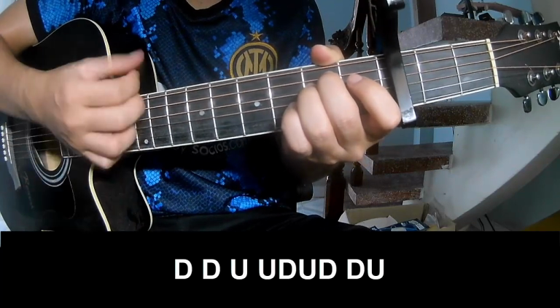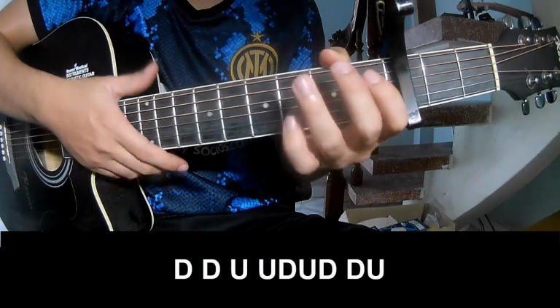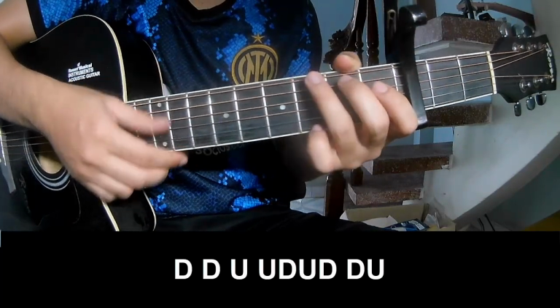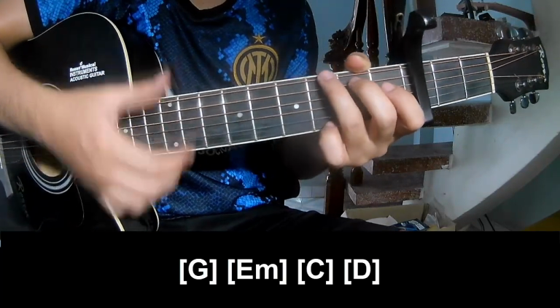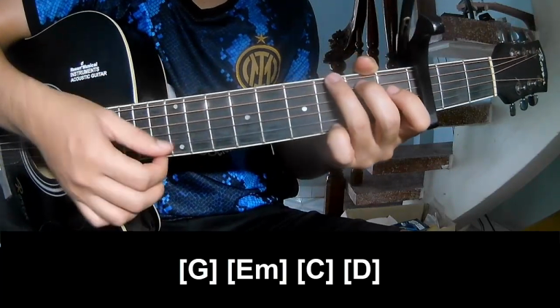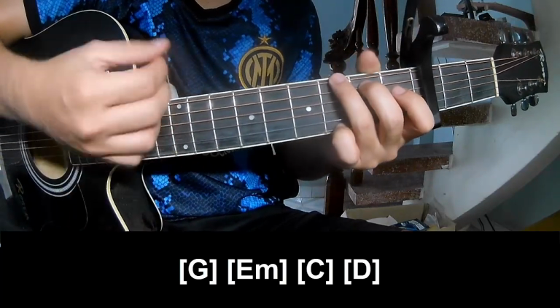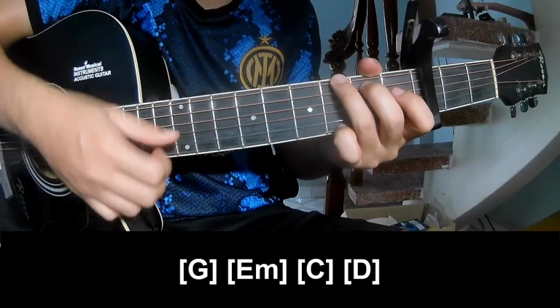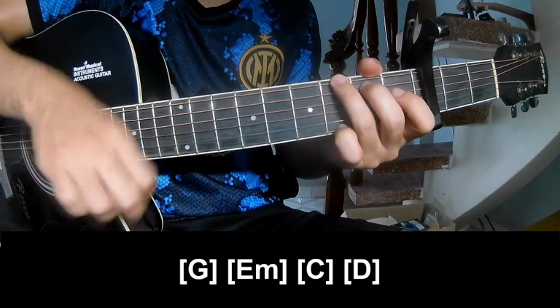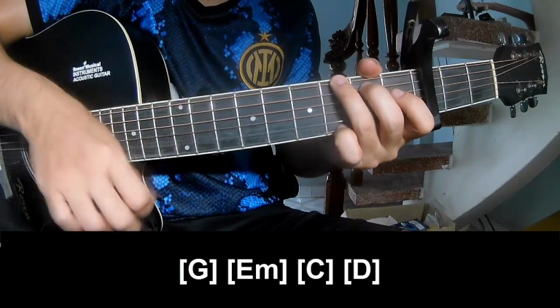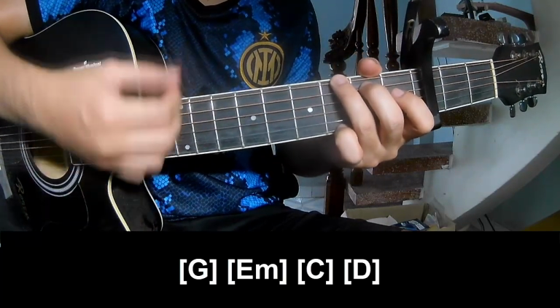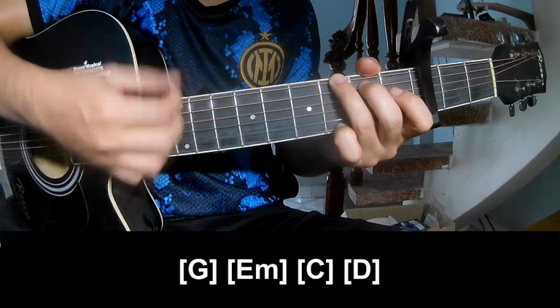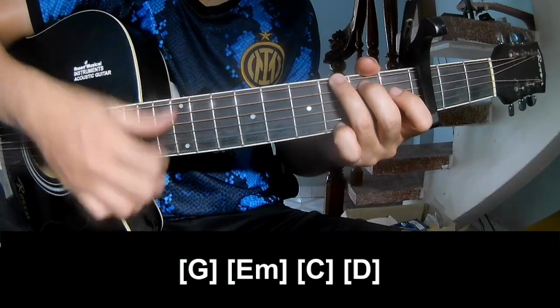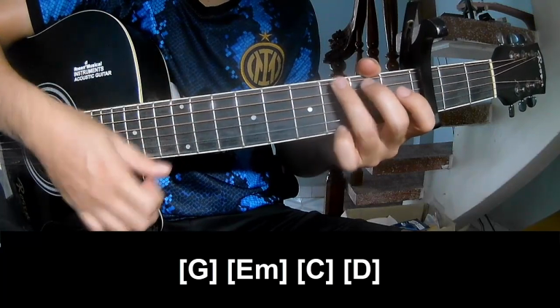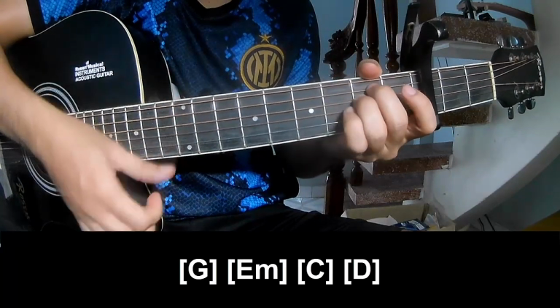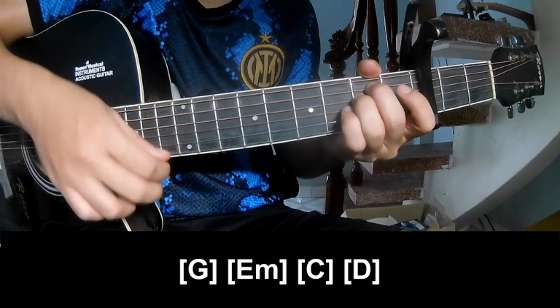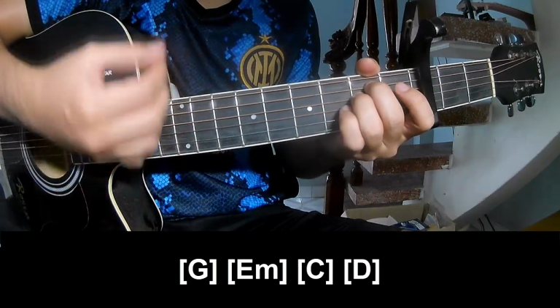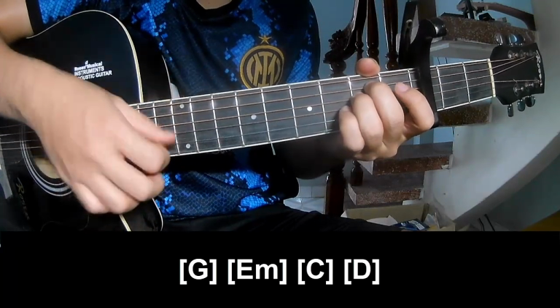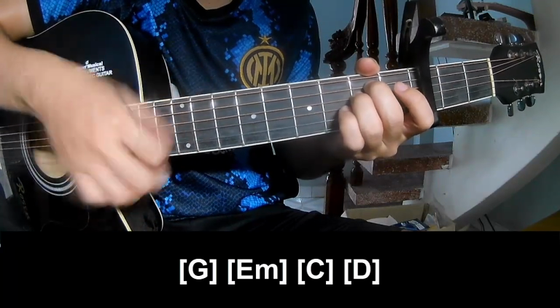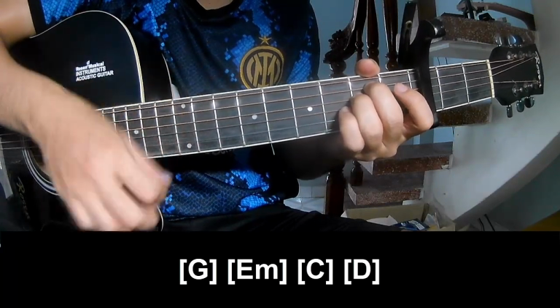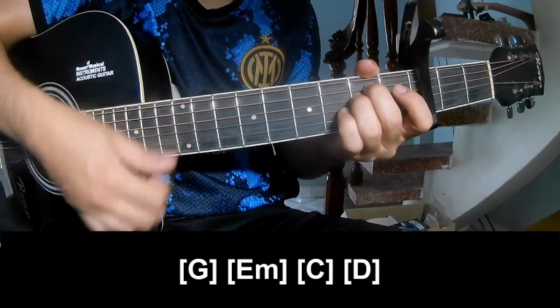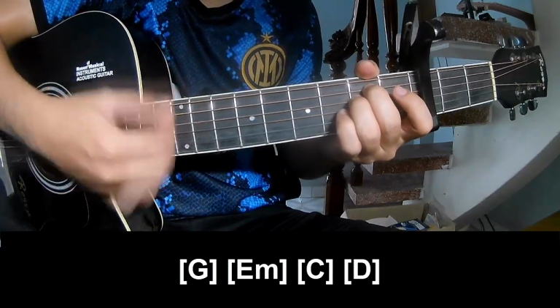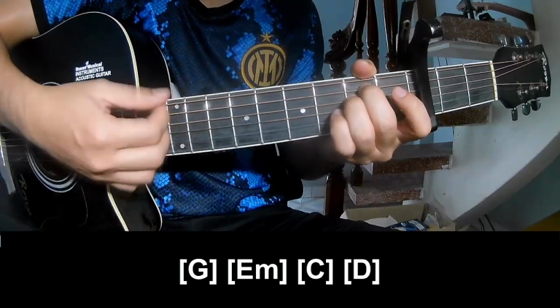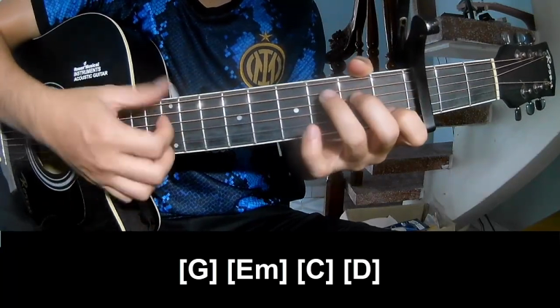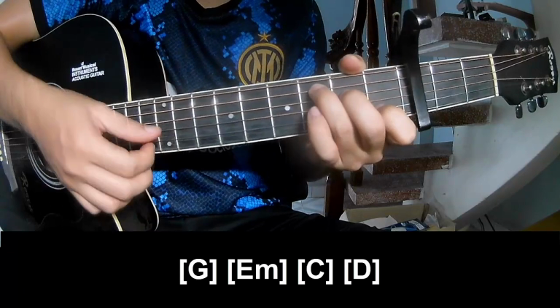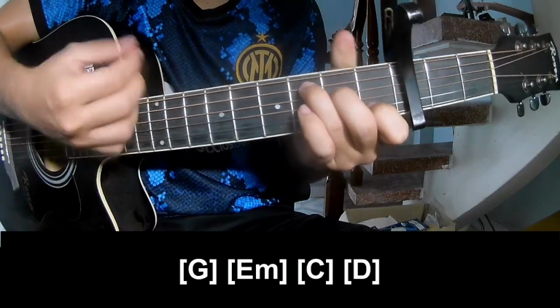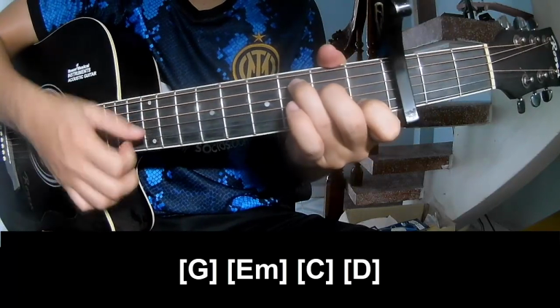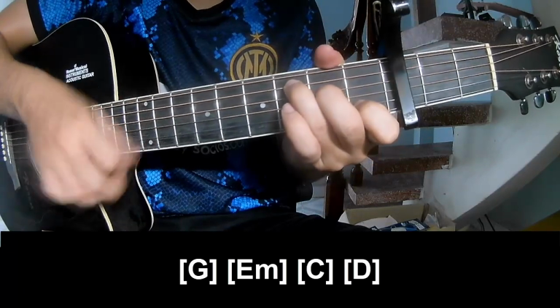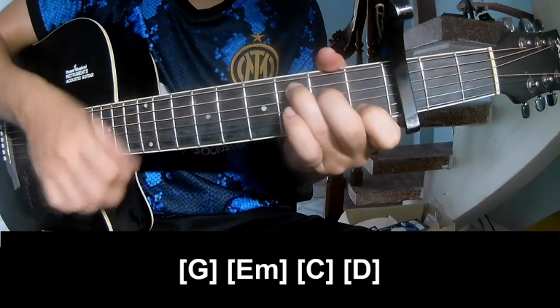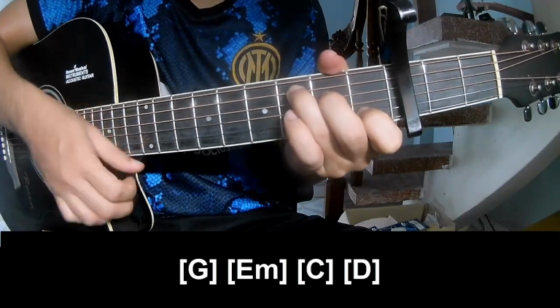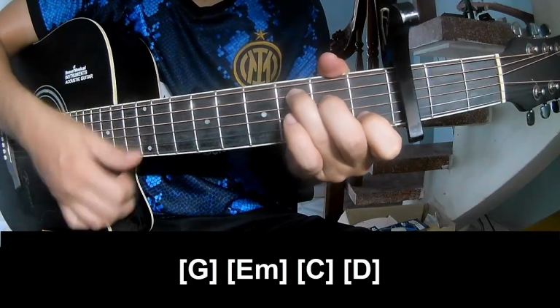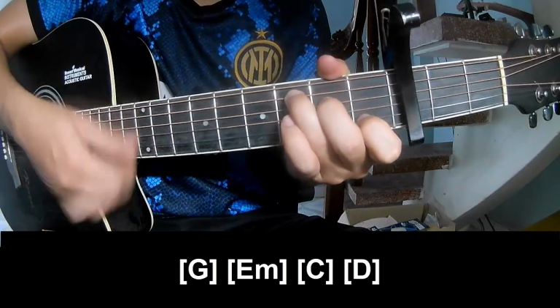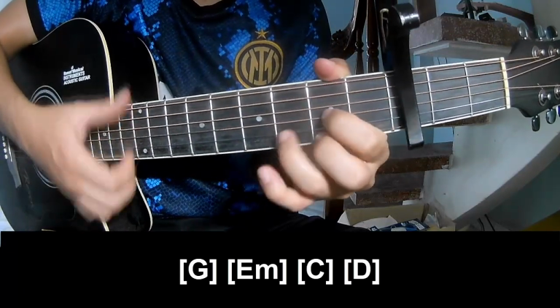And she'll play long G, E, Em, C, and D.